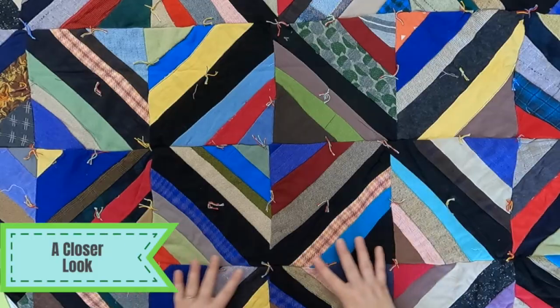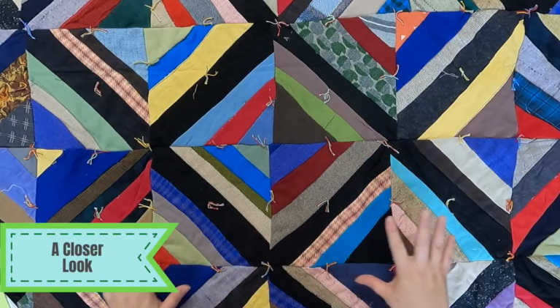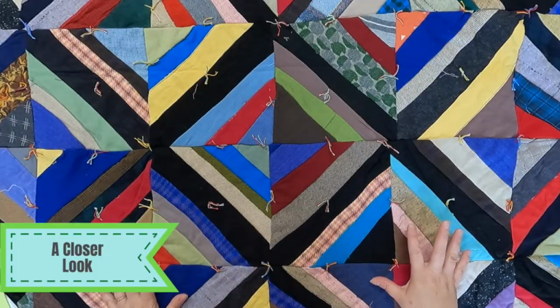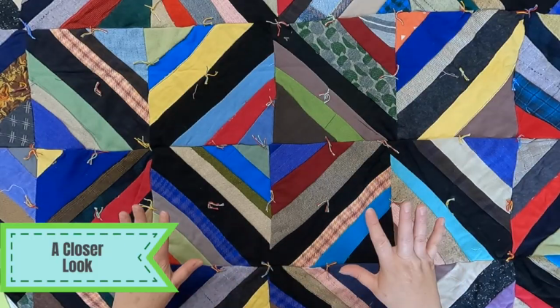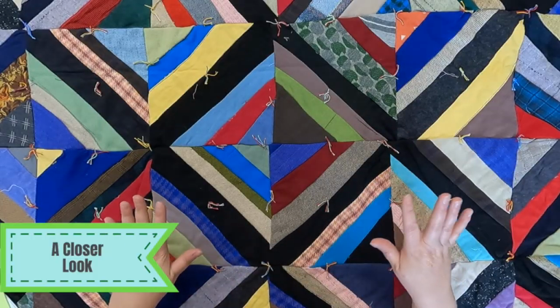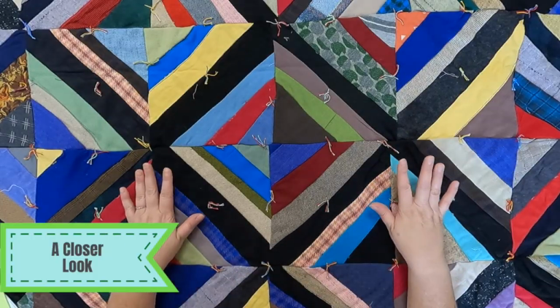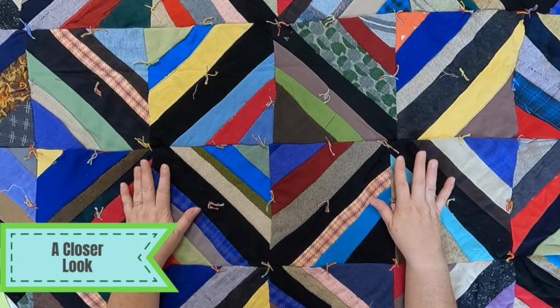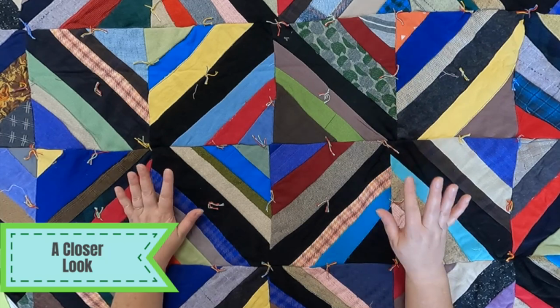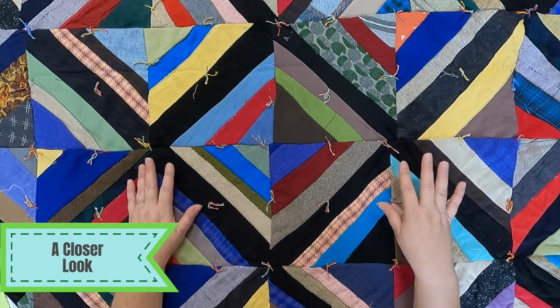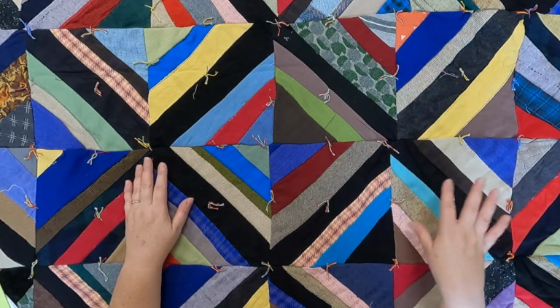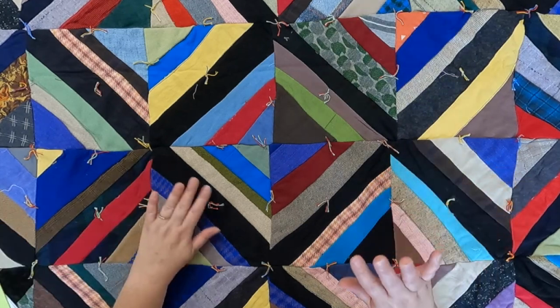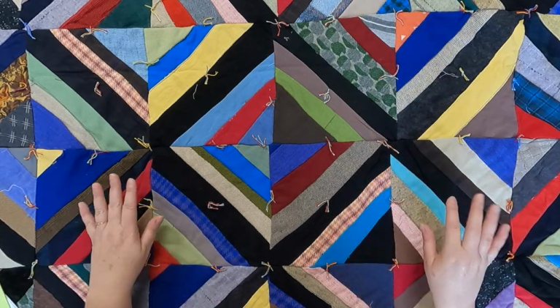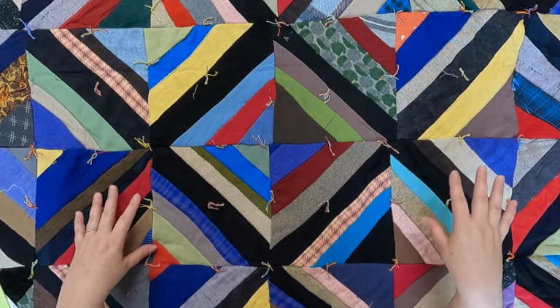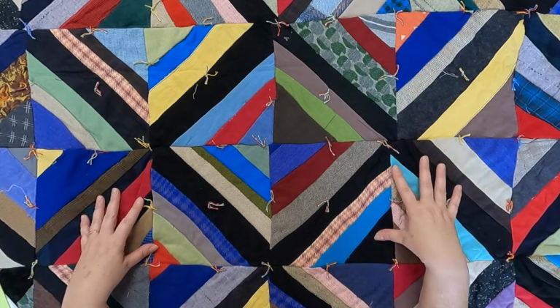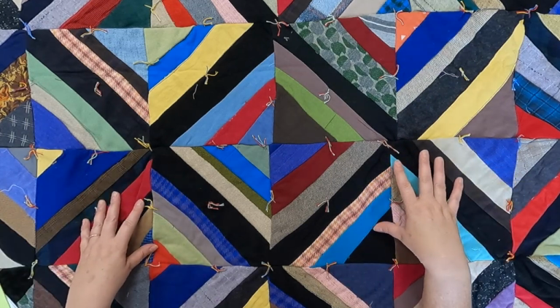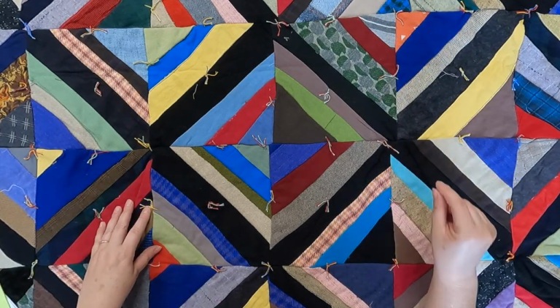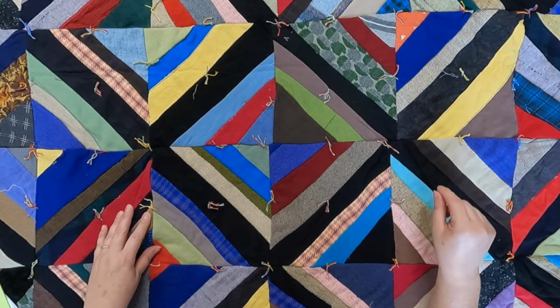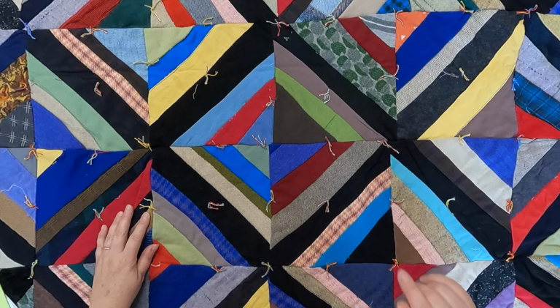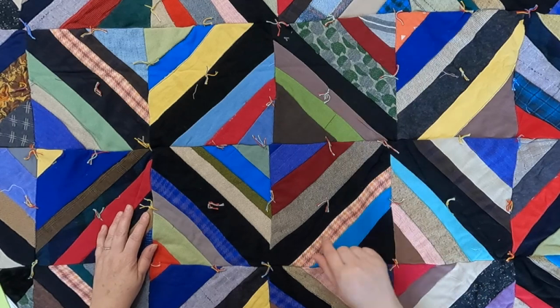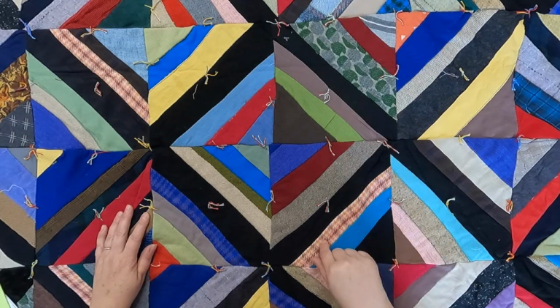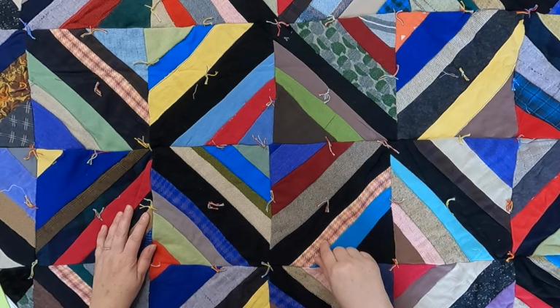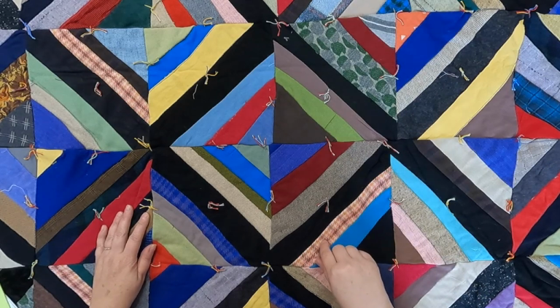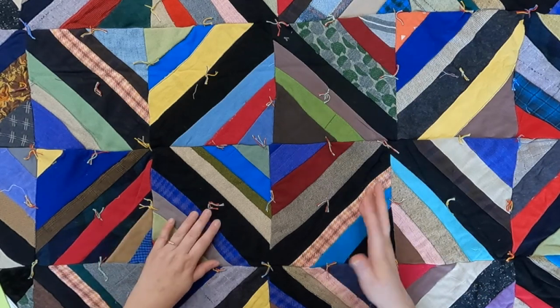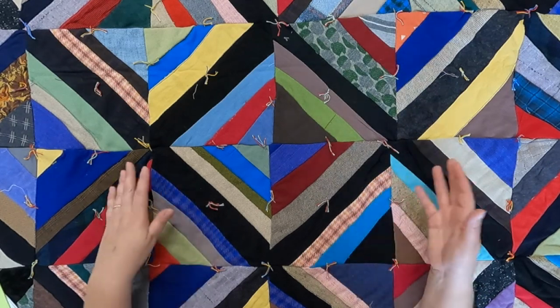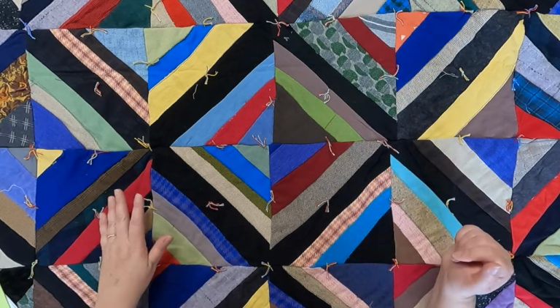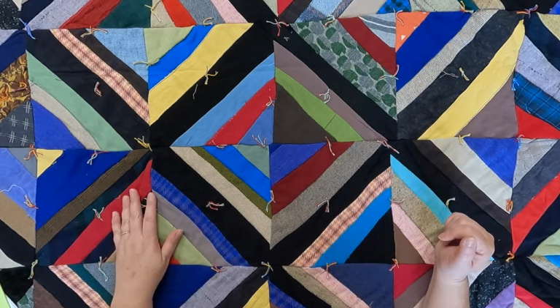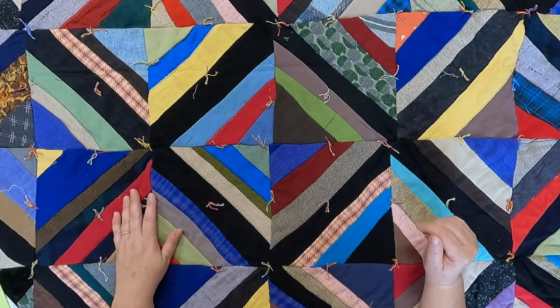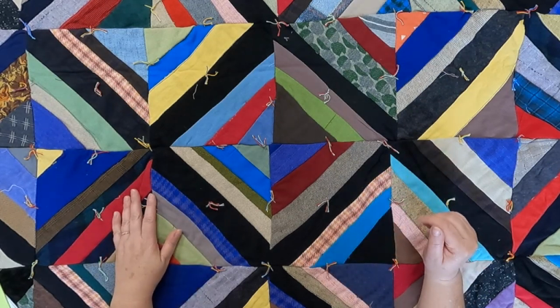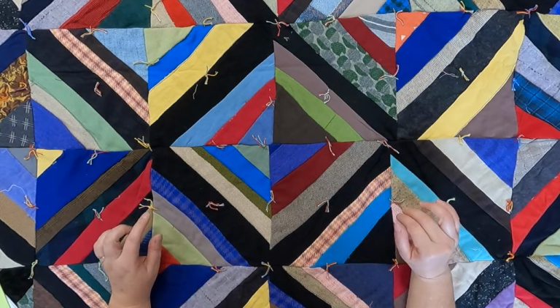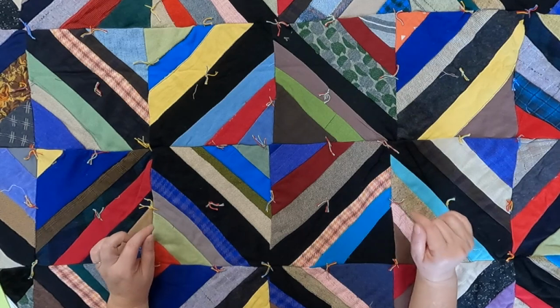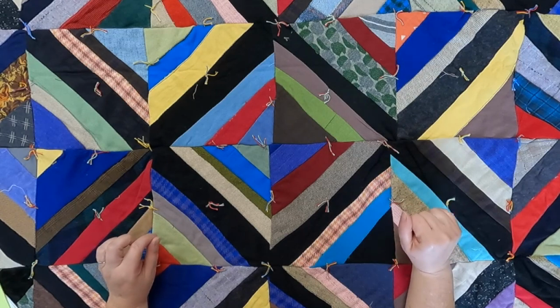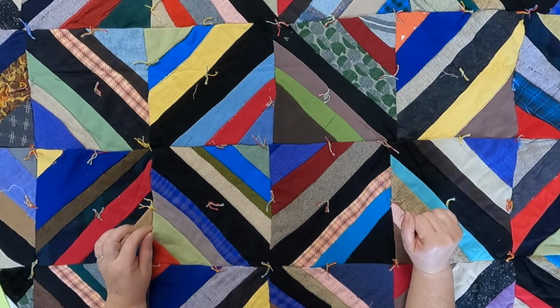This is a string quilt and it is so cool — the way it's constructed, the way it's laid out, all of it. It's a lot of fun to make and I do have a tutorial coming up on how to make one of these quilts. But in the meantime we'll take a peek at this one and see how this maker made it.